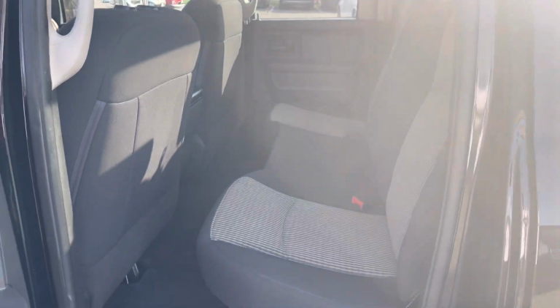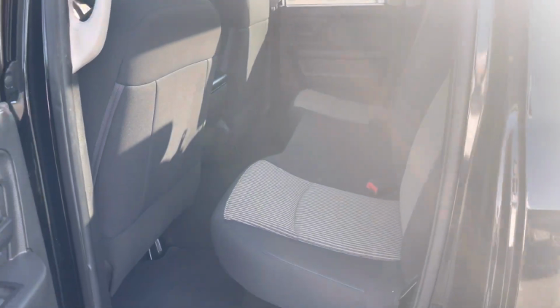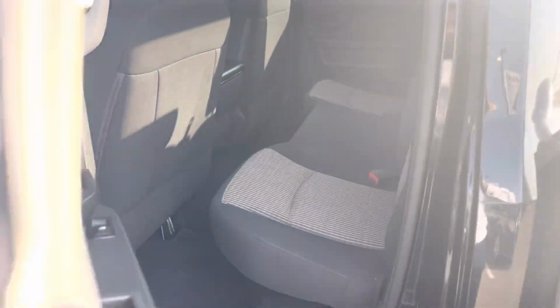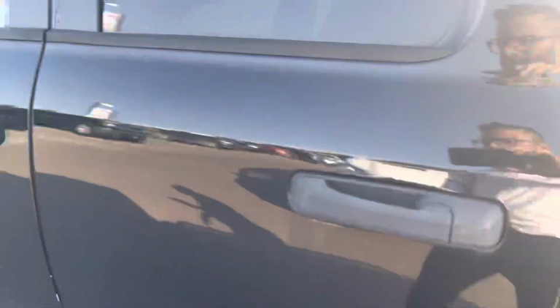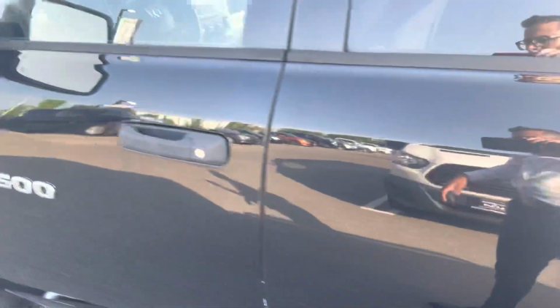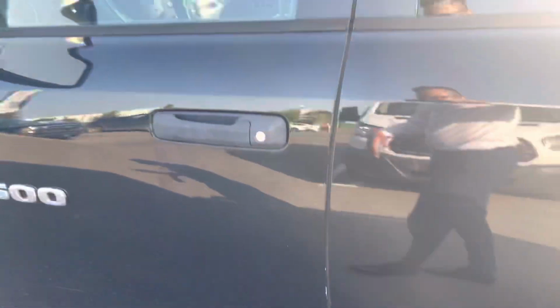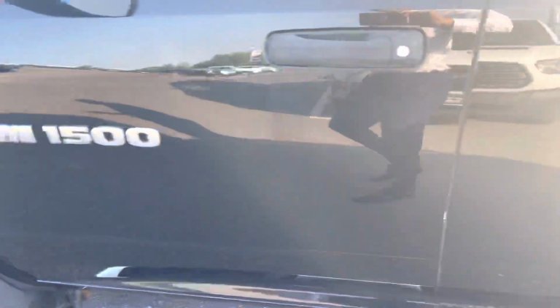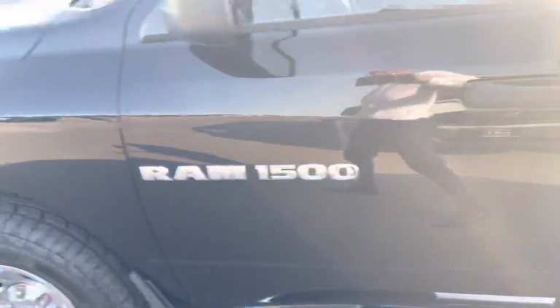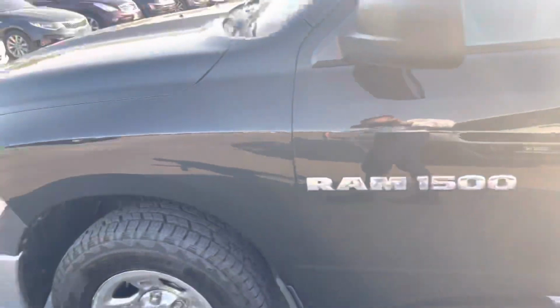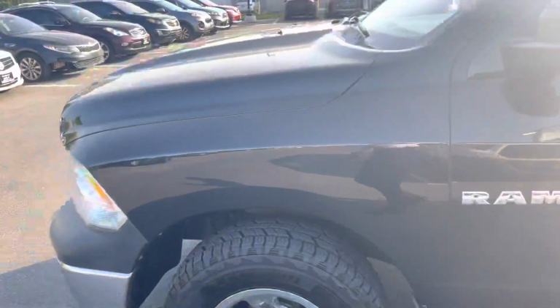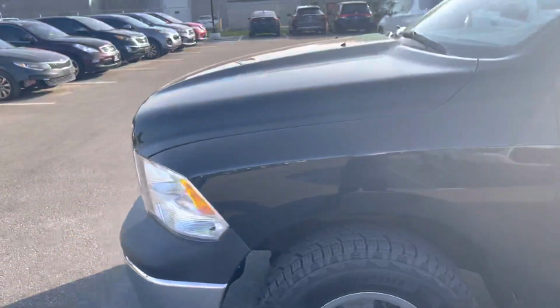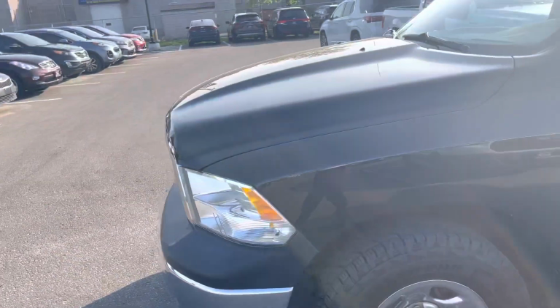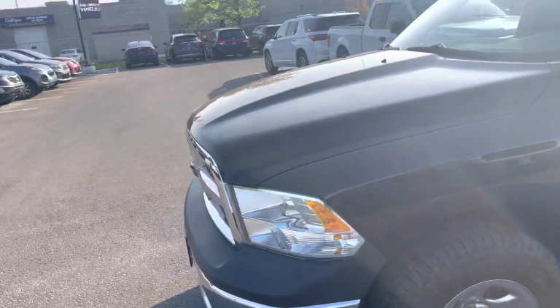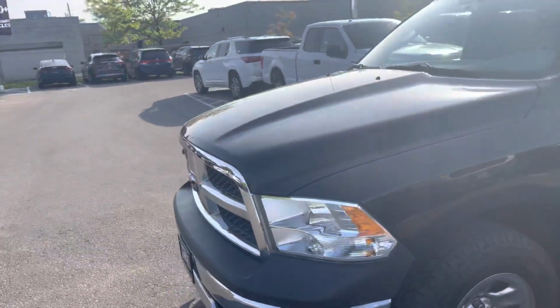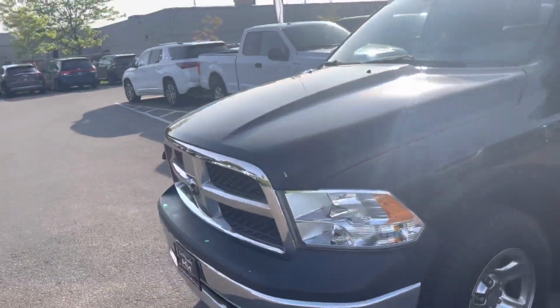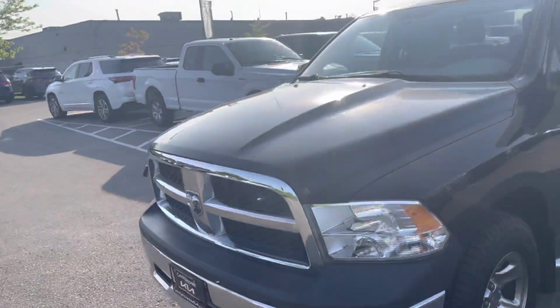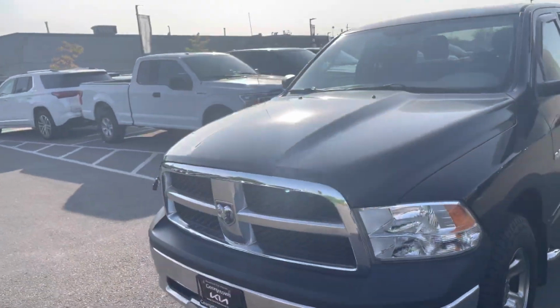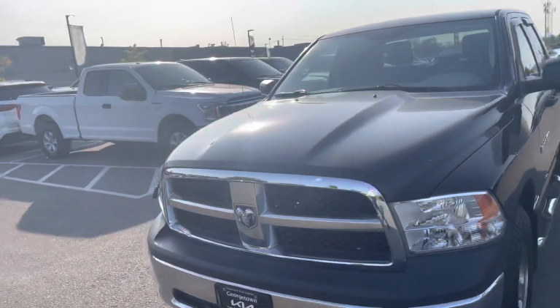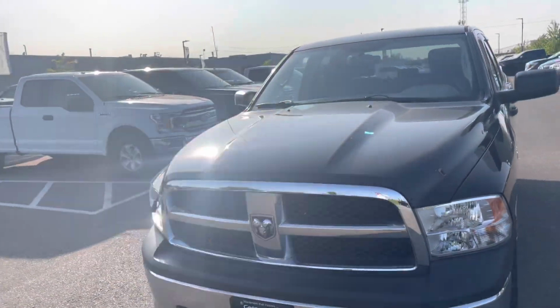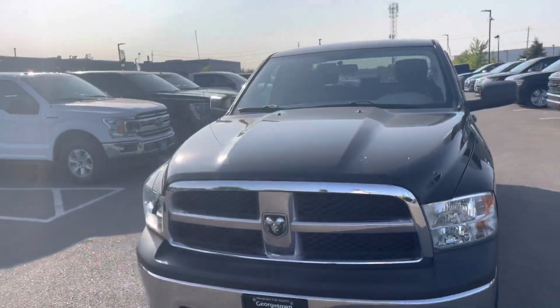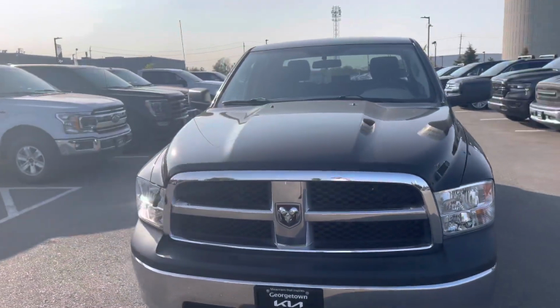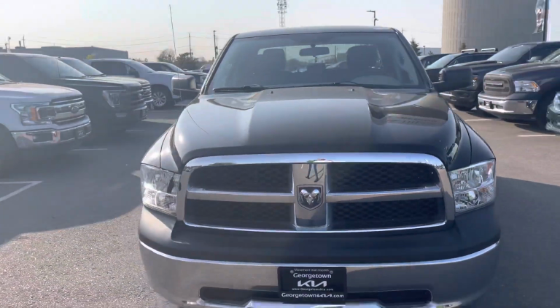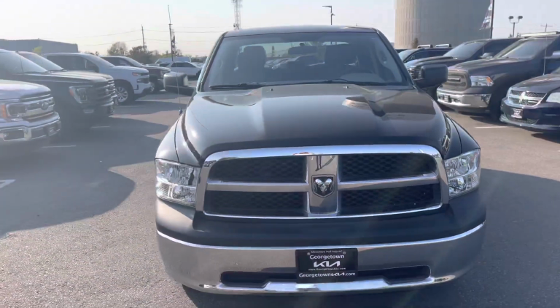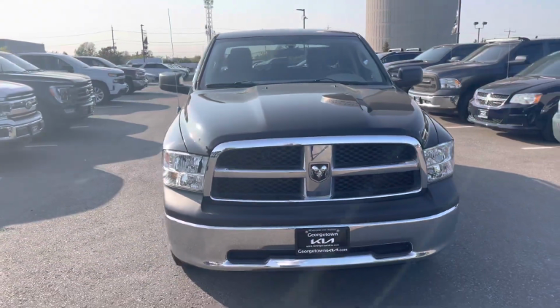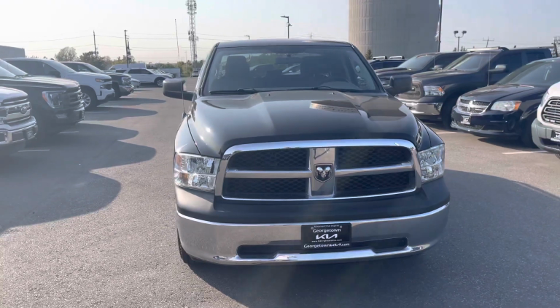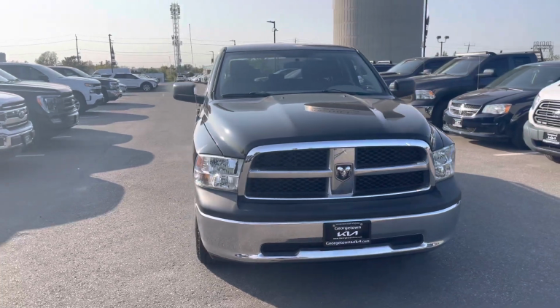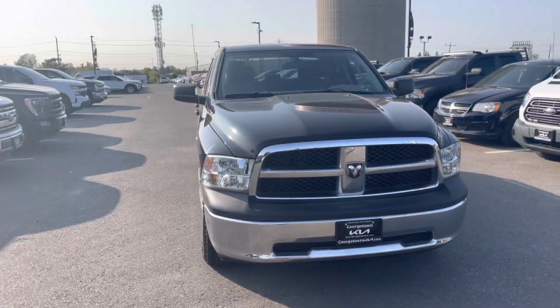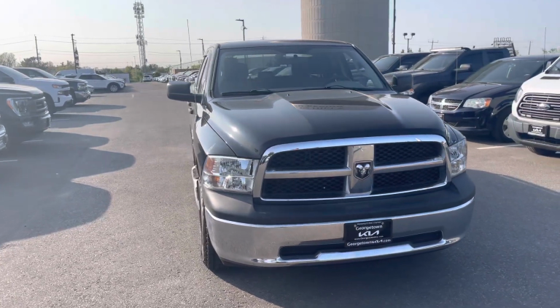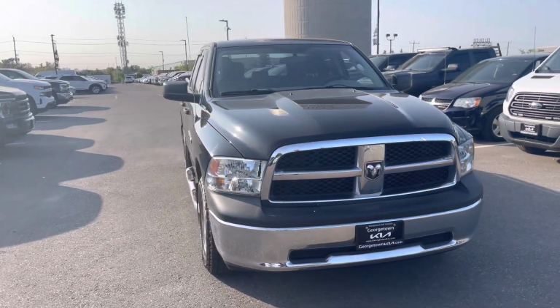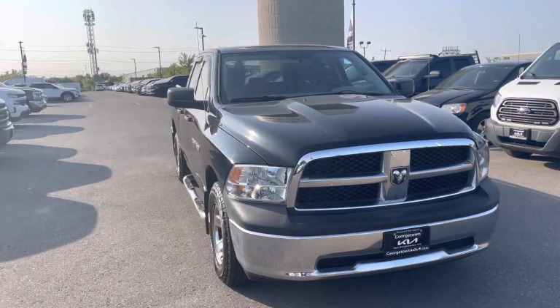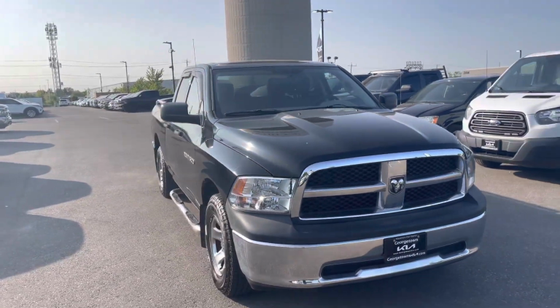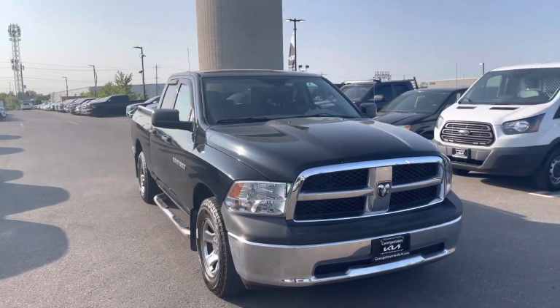So yeah, this was it. Hope this video helped with the condition of the Dodge Ram, and I look forward to hearing from you soon. Thank you, bye-bye.